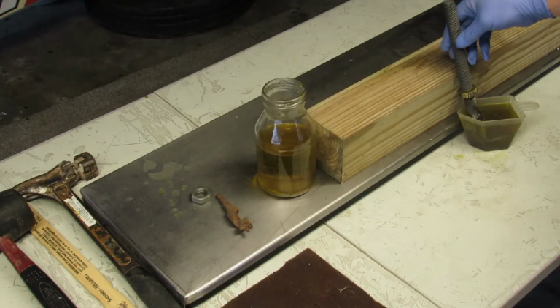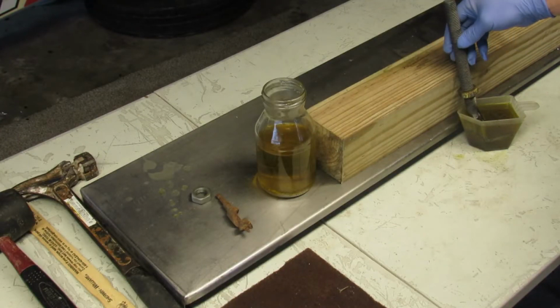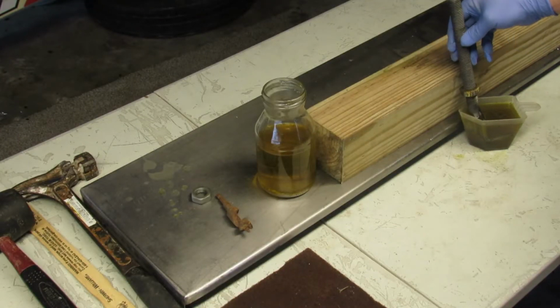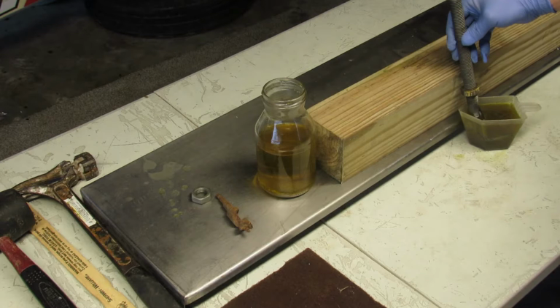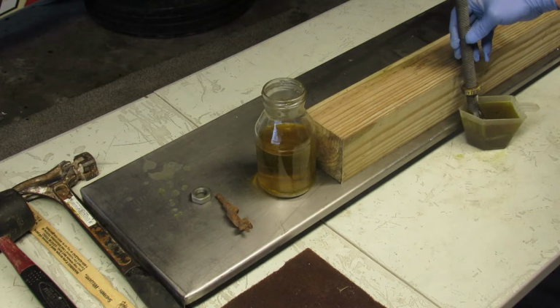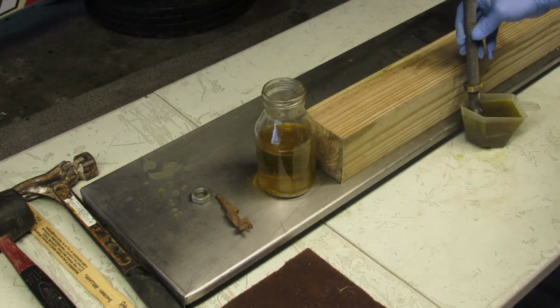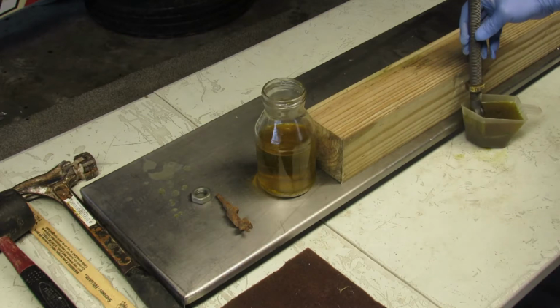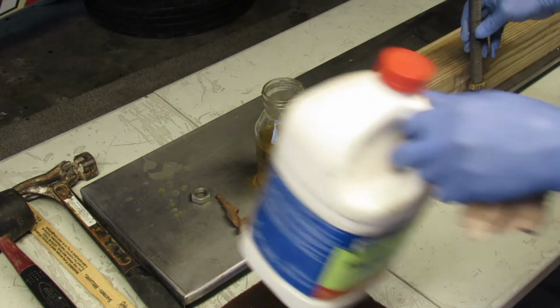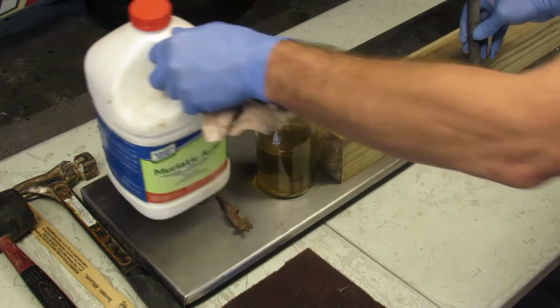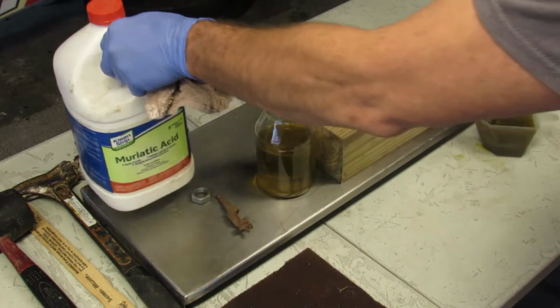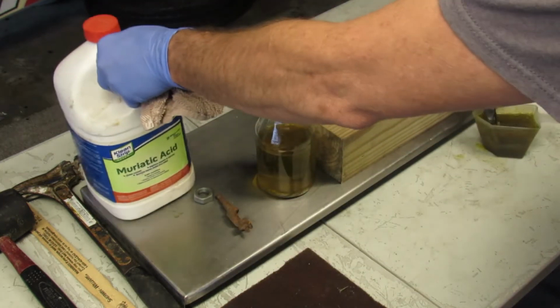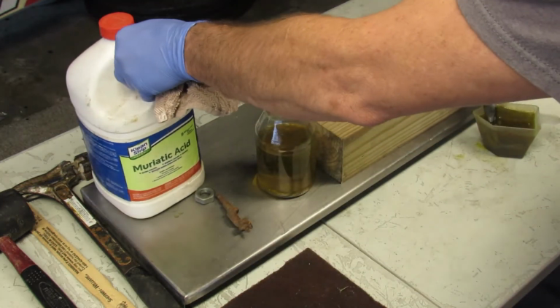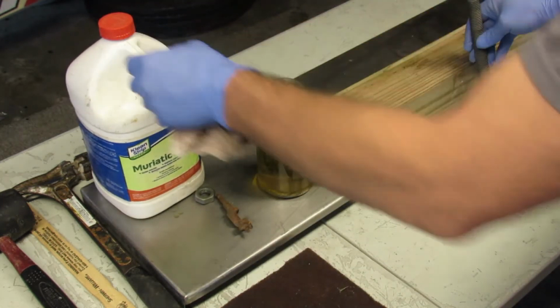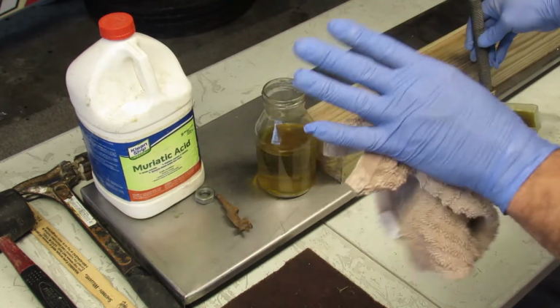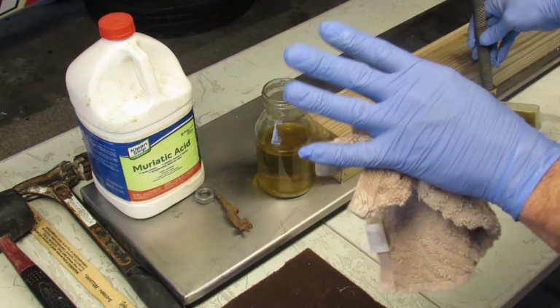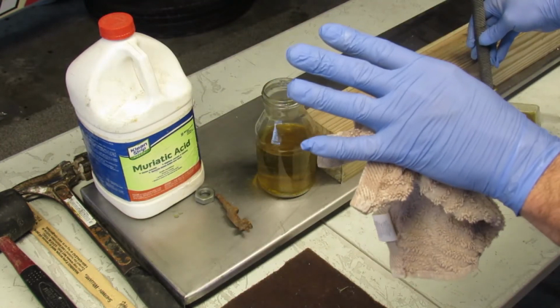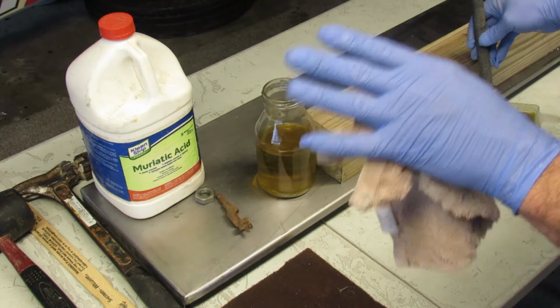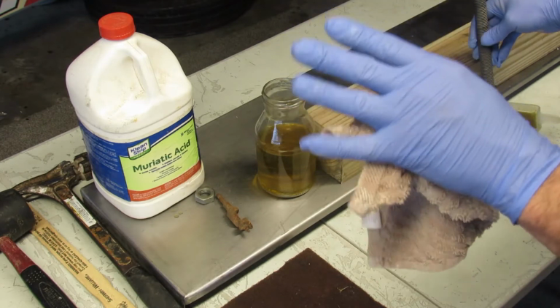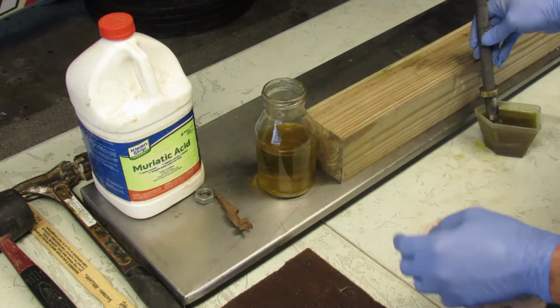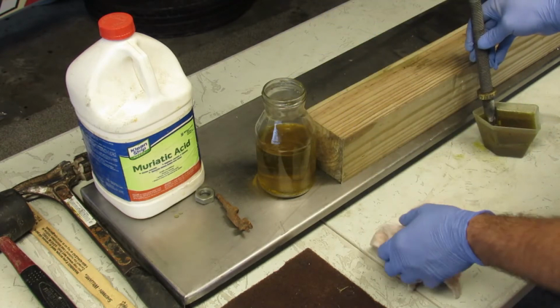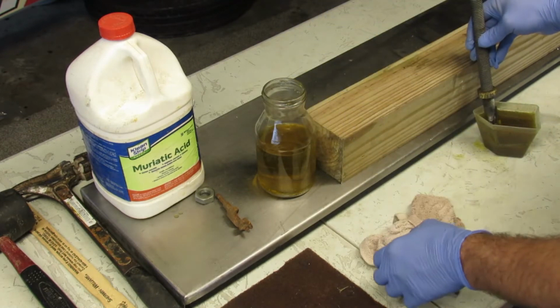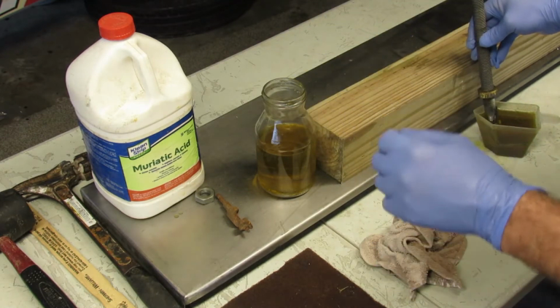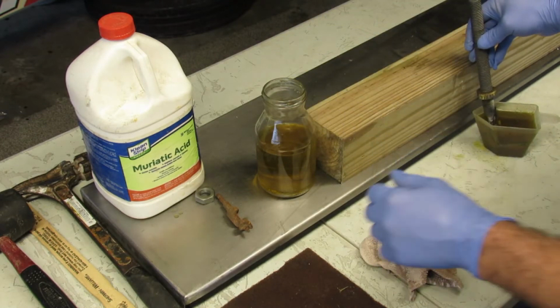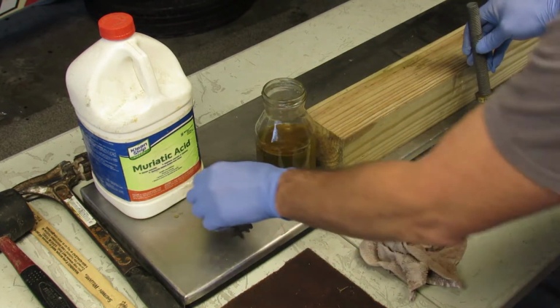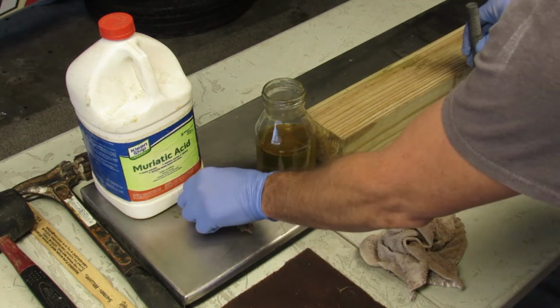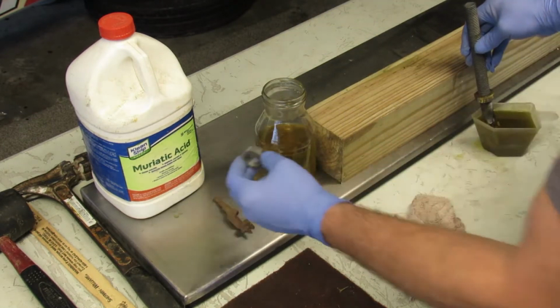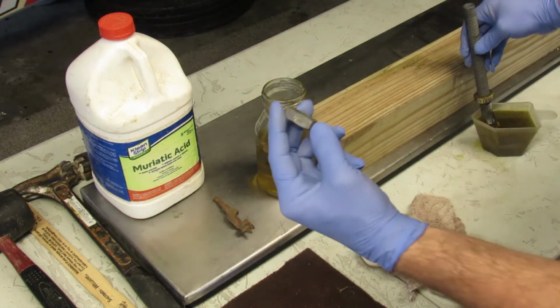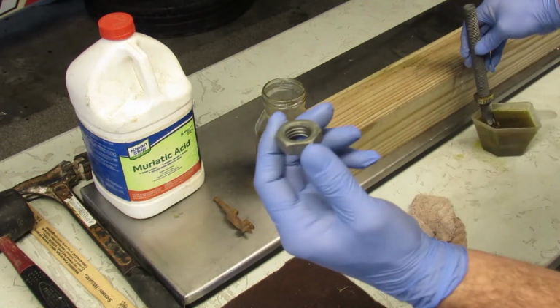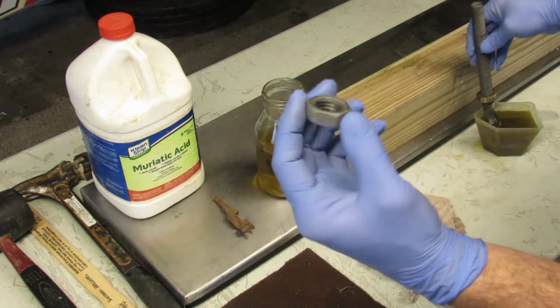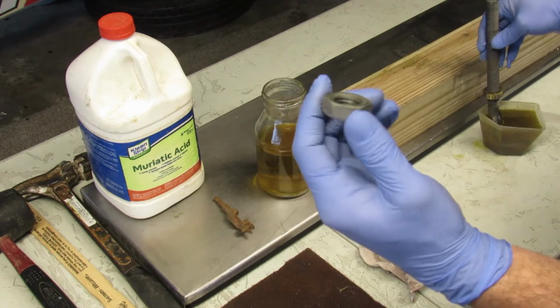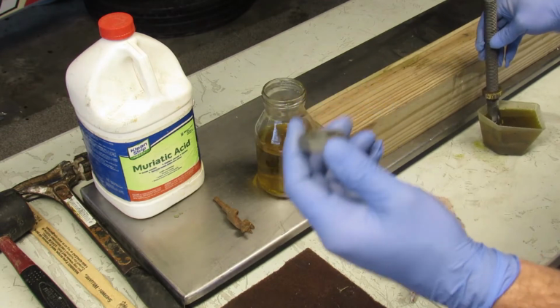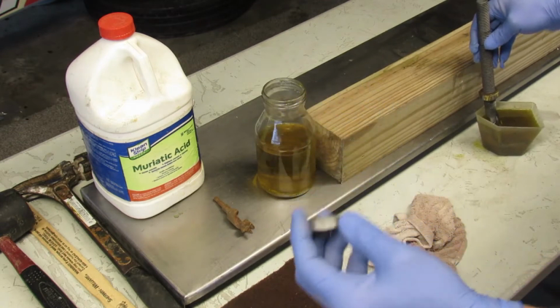Here we have a bolt that I've been setting in muriatic acid — this is the magical stuff right here. Please make sure you use gloves on your hands; this stuff will really hurt you. This is one of the bolts from the riser.